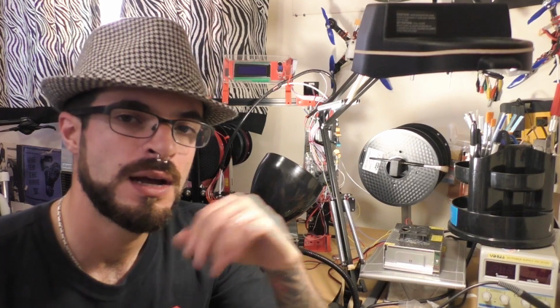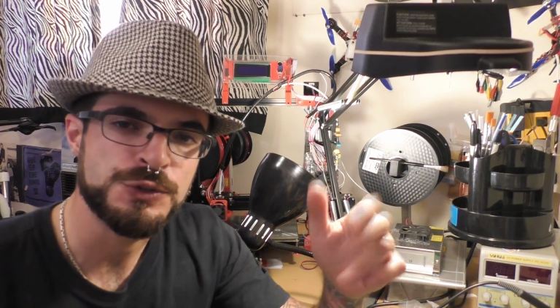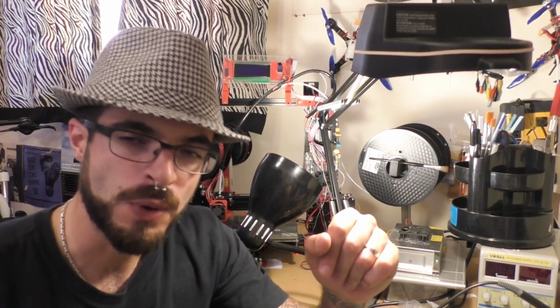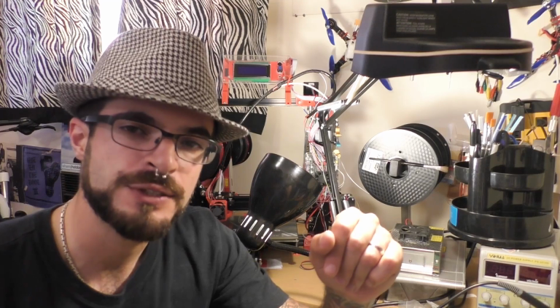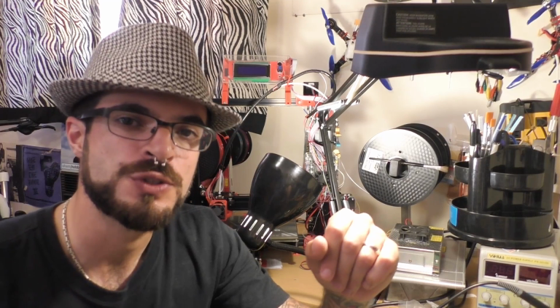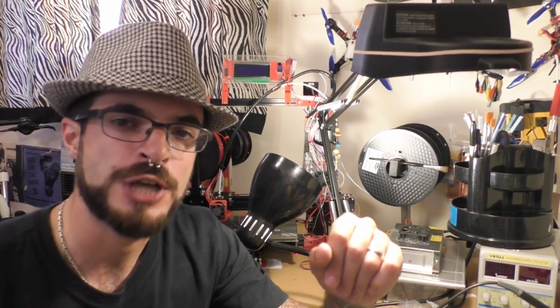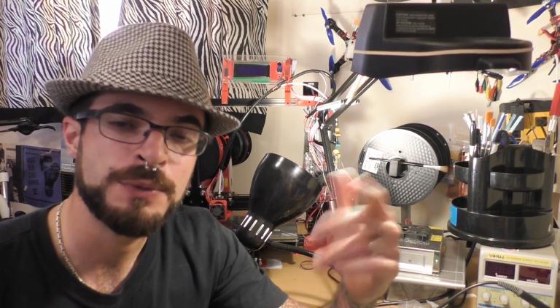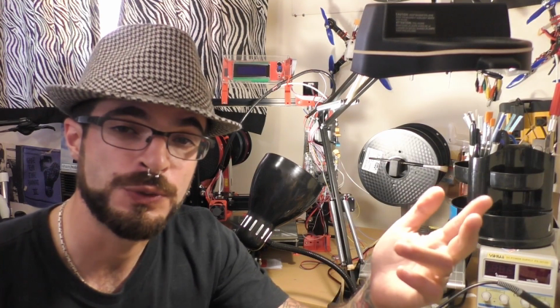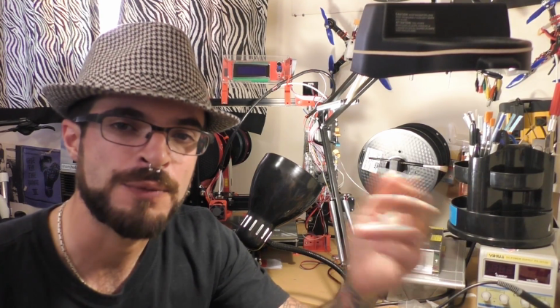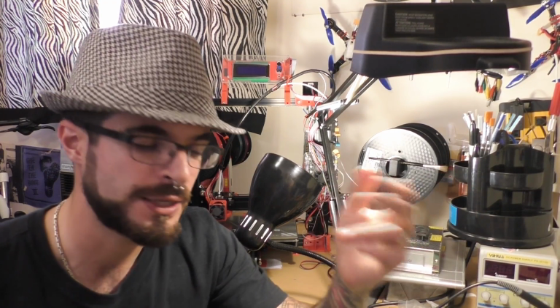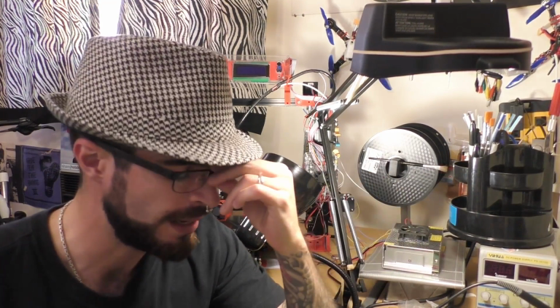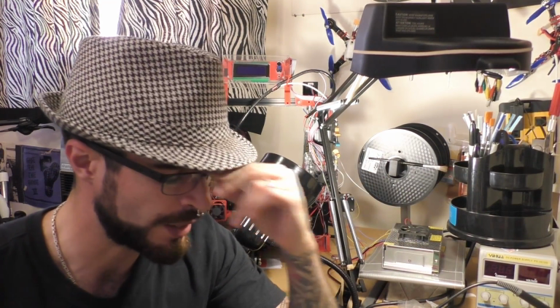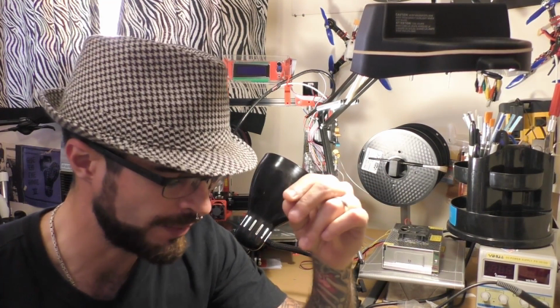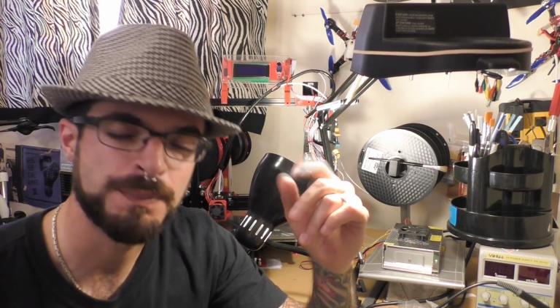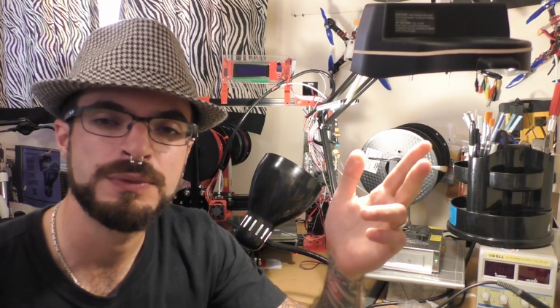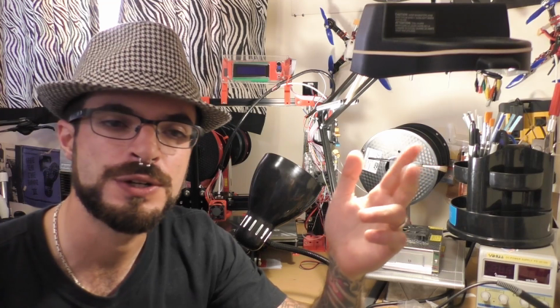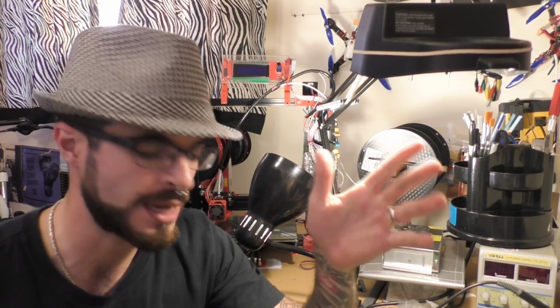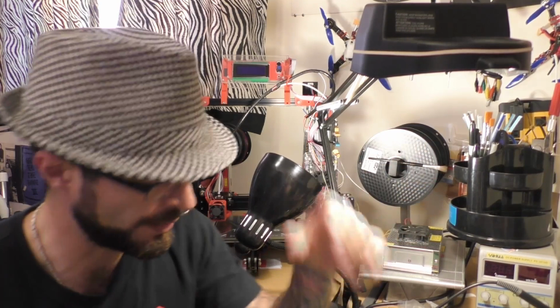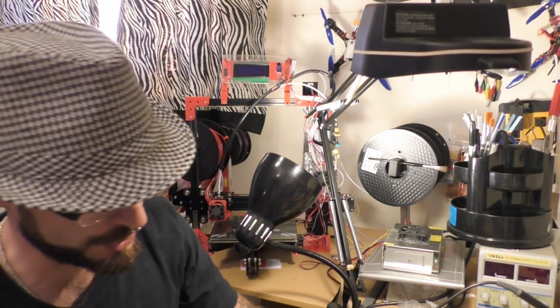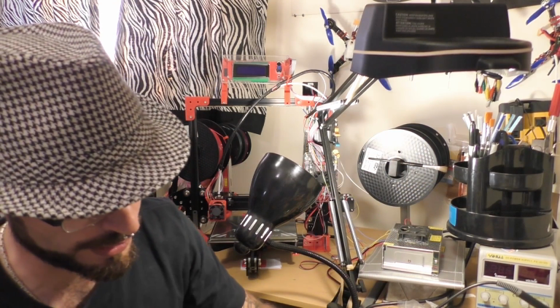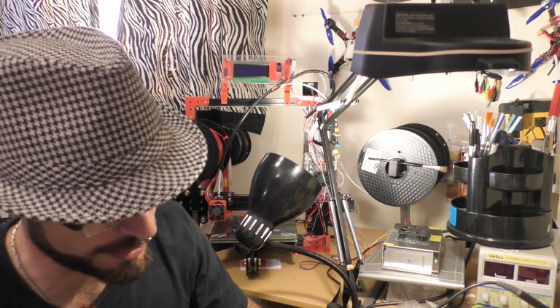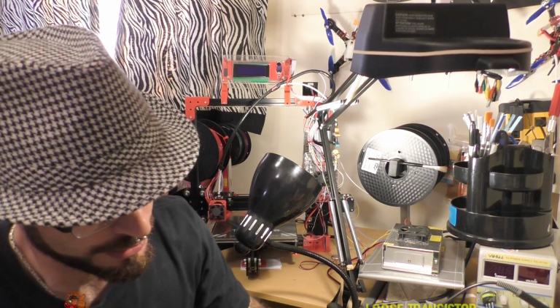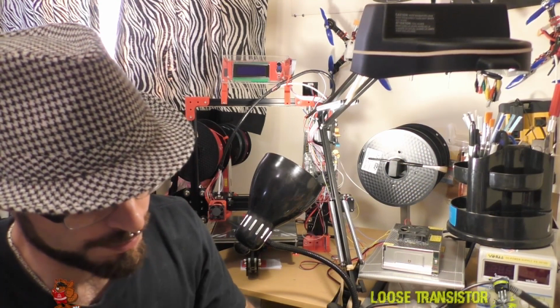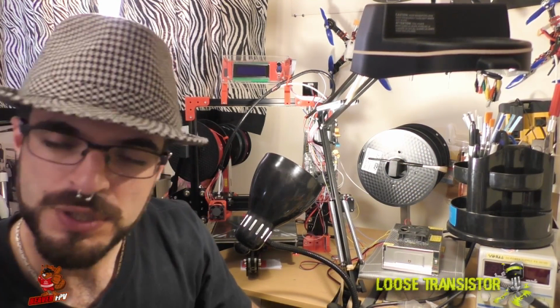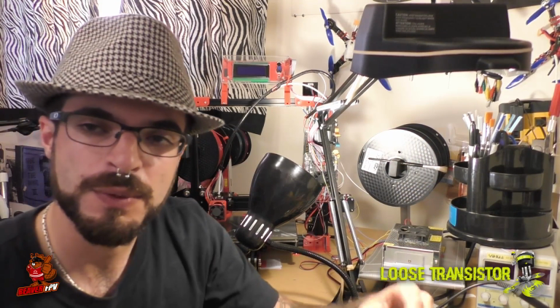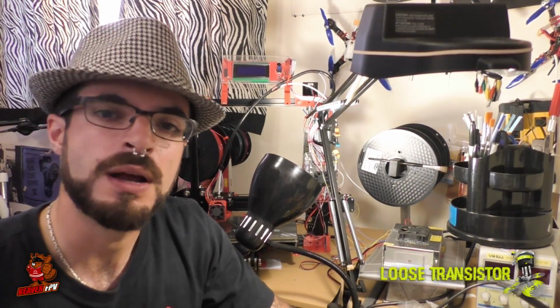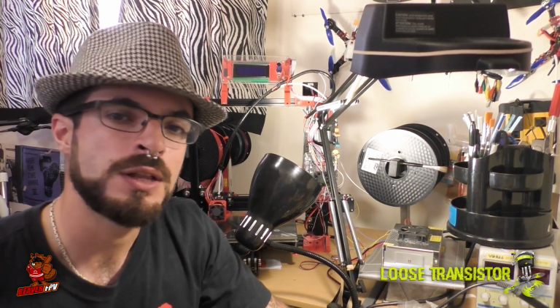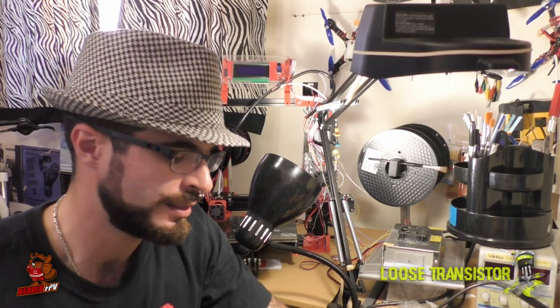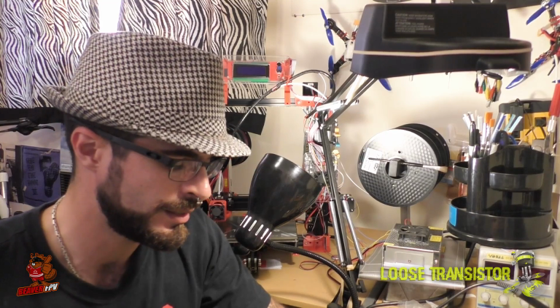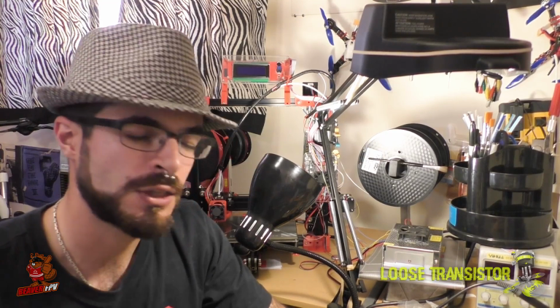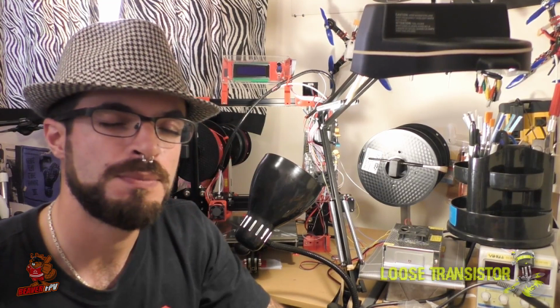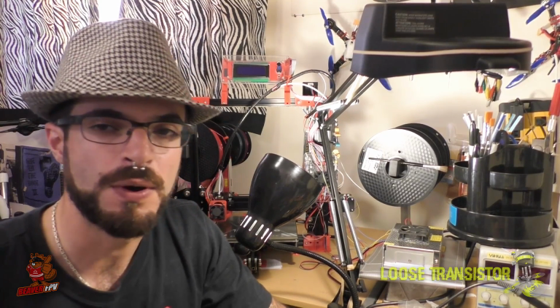Hello YouTube and welcome back to the Loose Transistor channel. I'm your host Lucas and we're back here today starting off another build and review series. This time we're going to be doing something a little bit weird — I'm calling it the Cyclops MIA build.